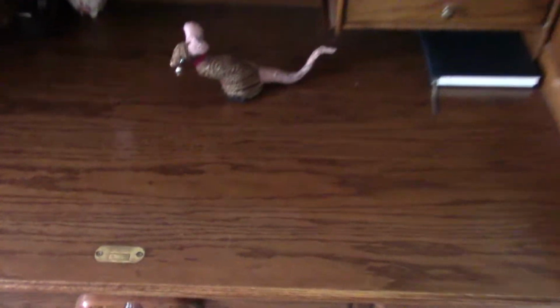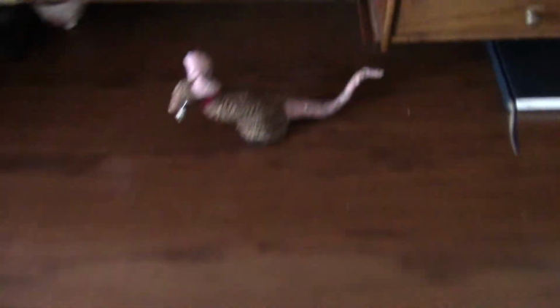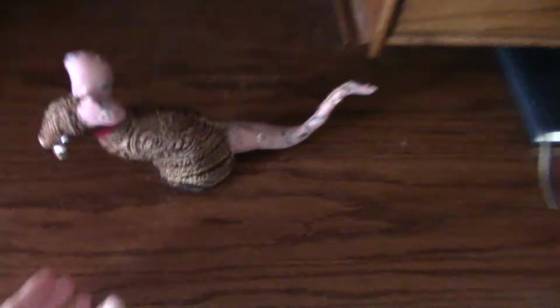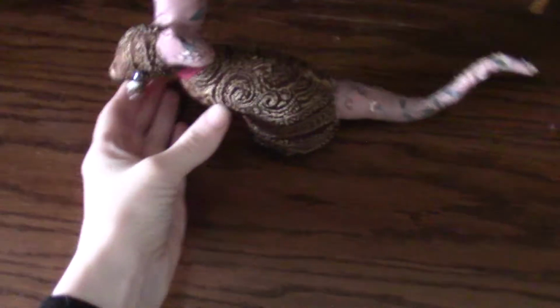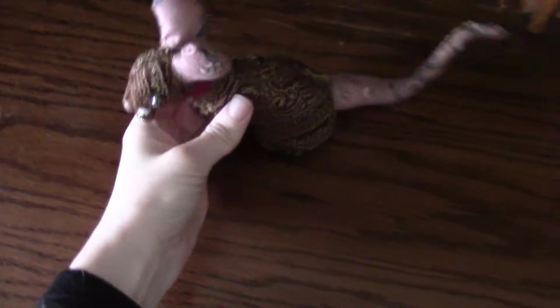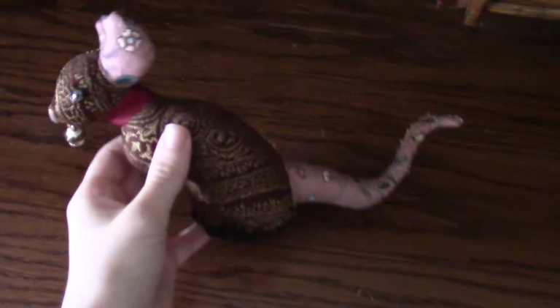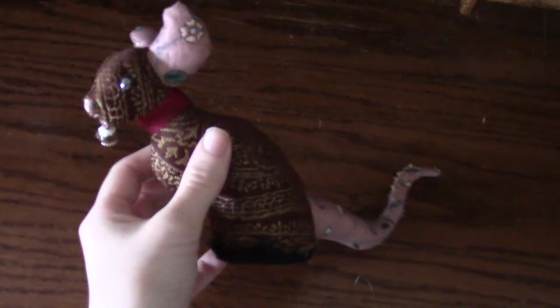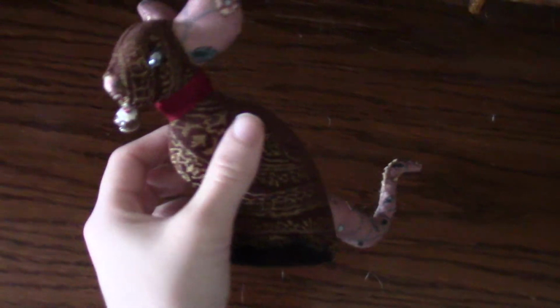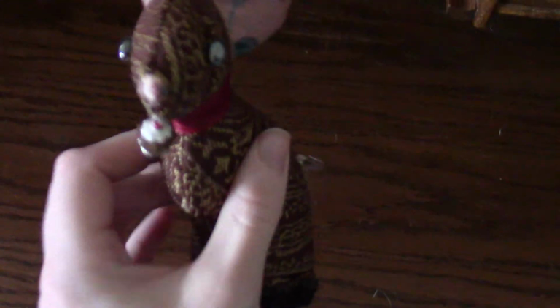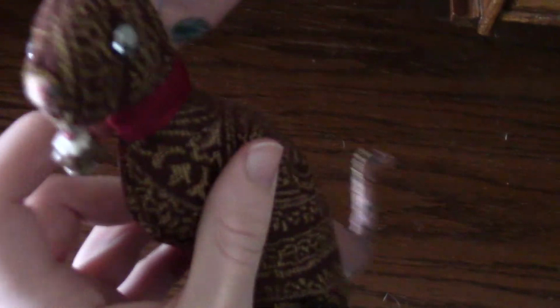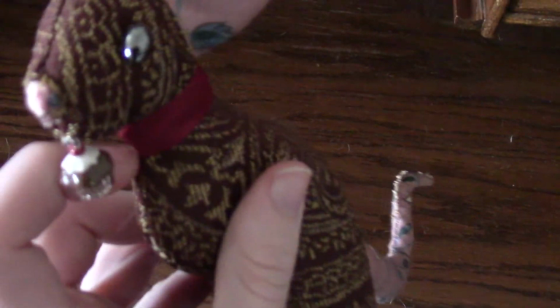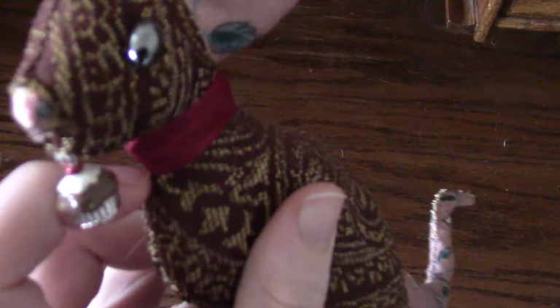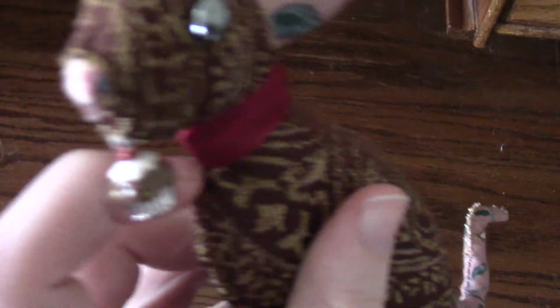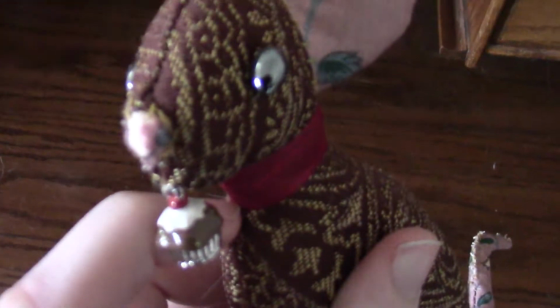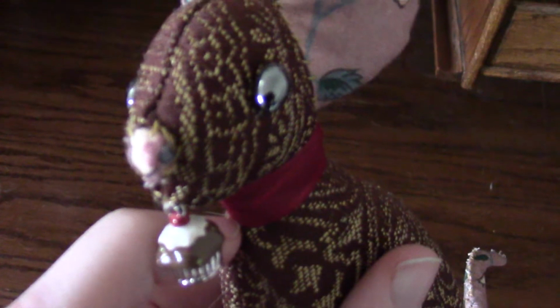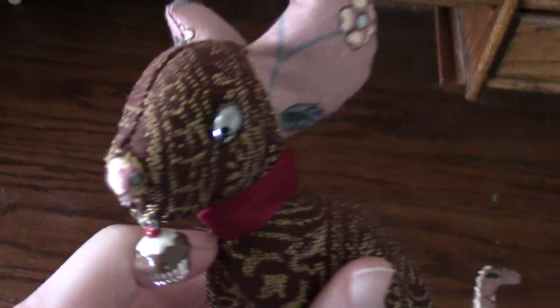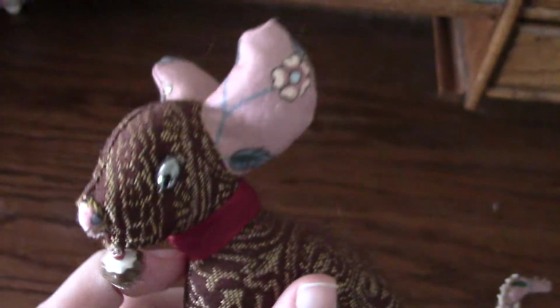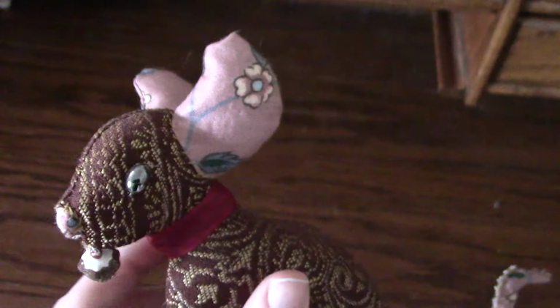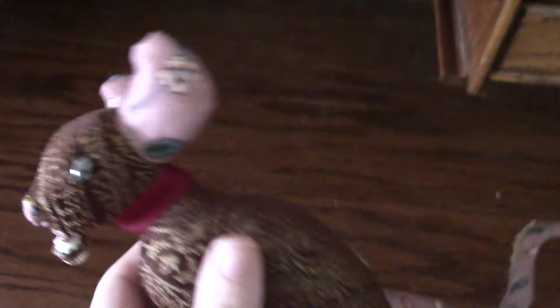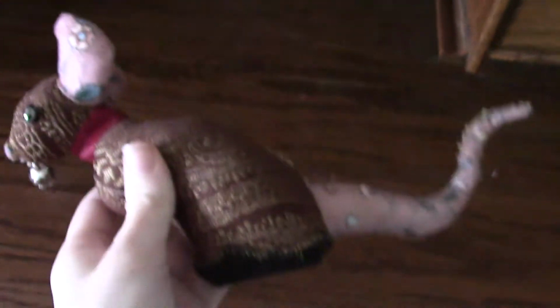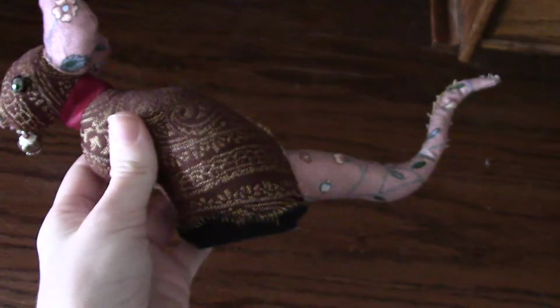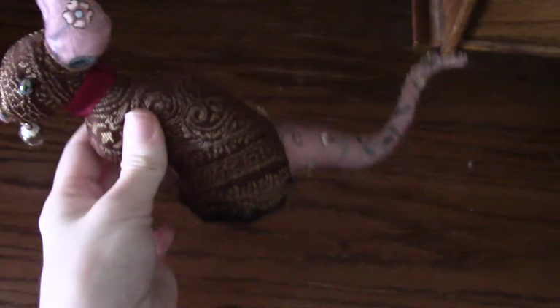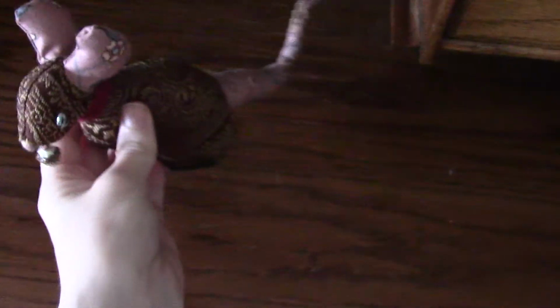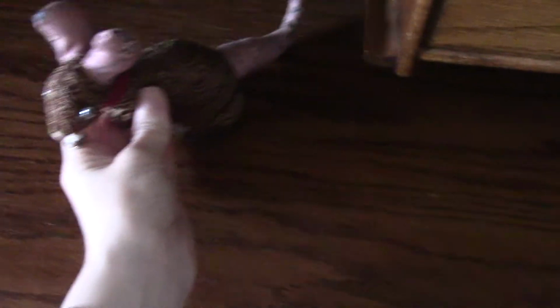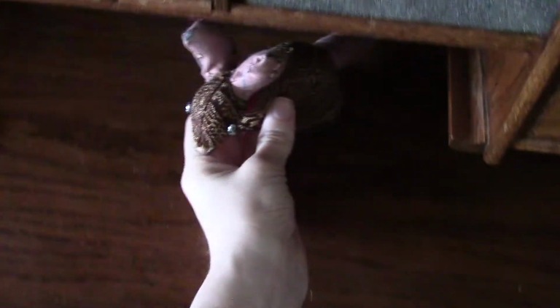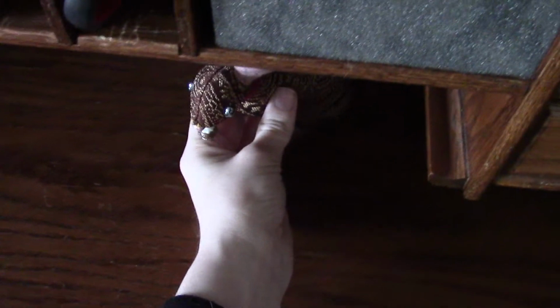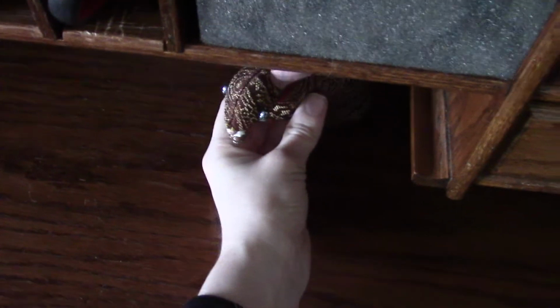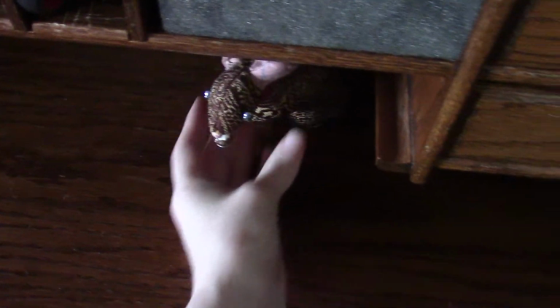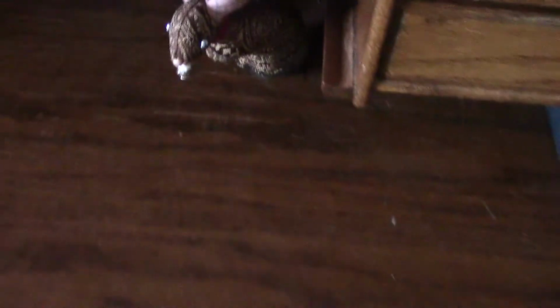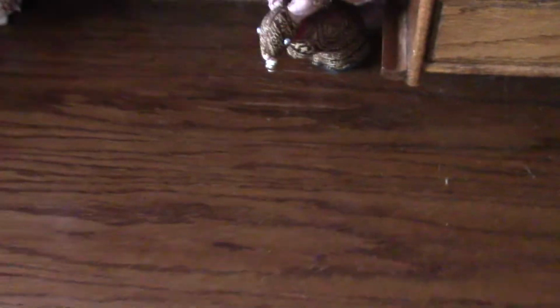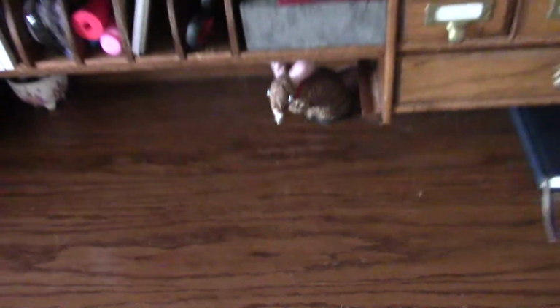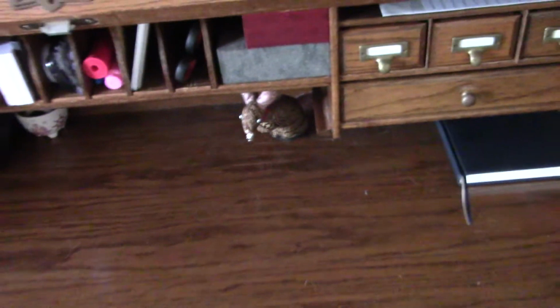And my little rat, also self-drafted, with her little cupcake — her name's Yersinia. She typically hides in here. She likes the dark.